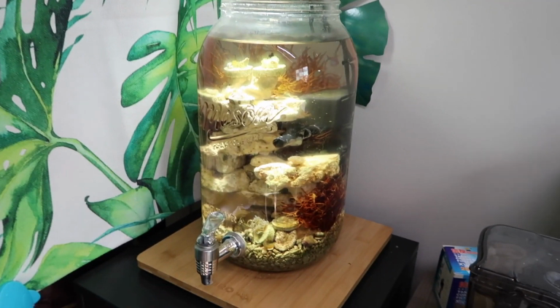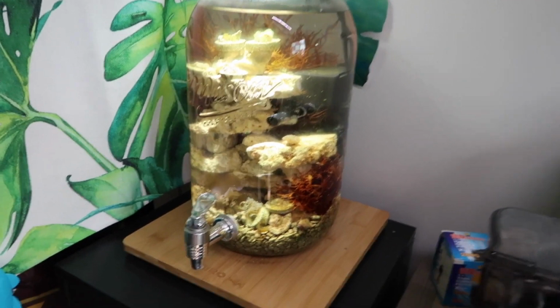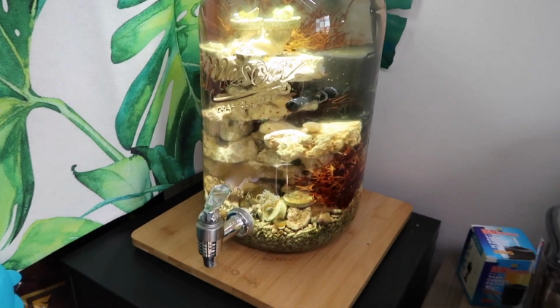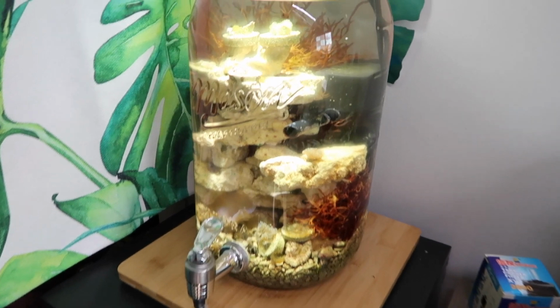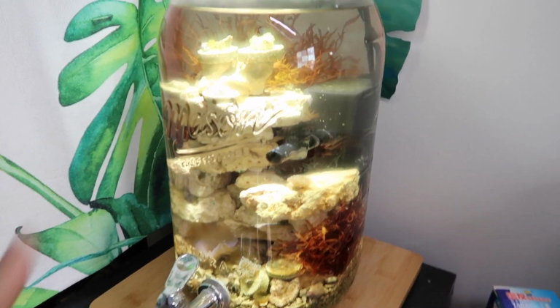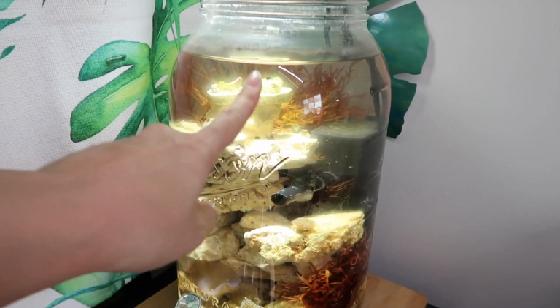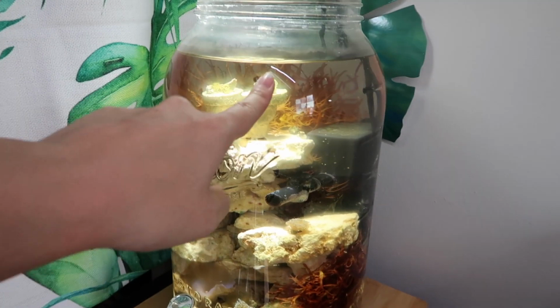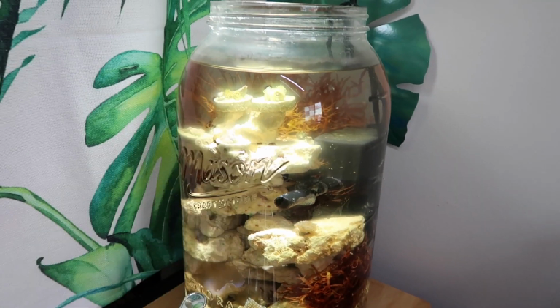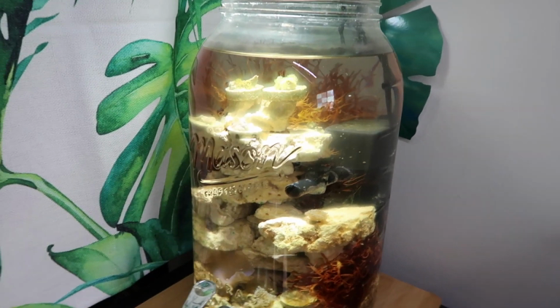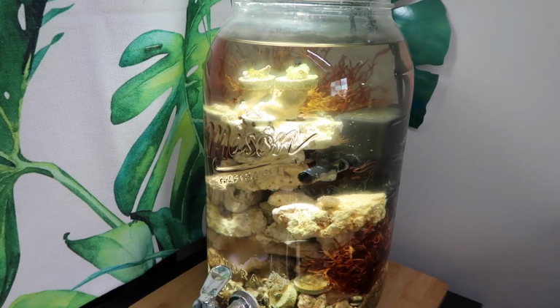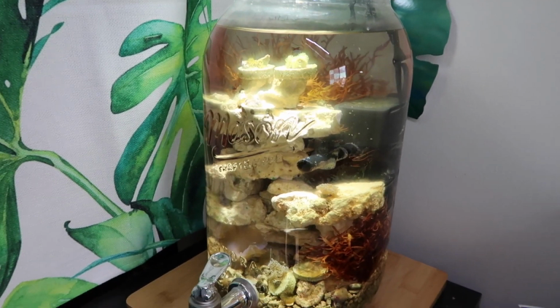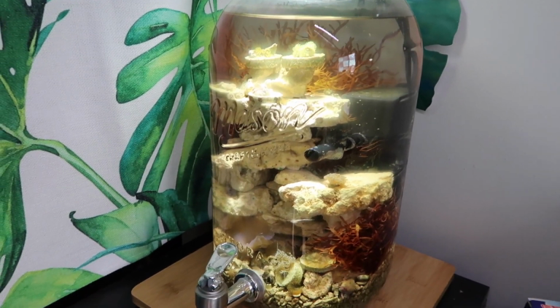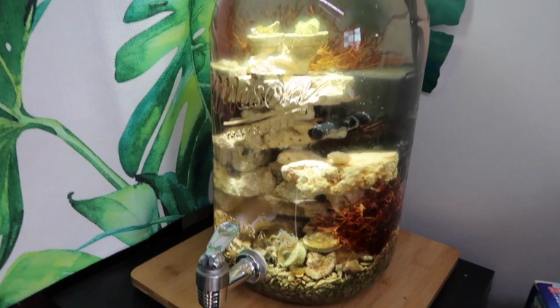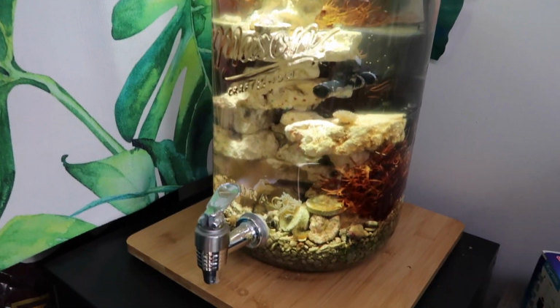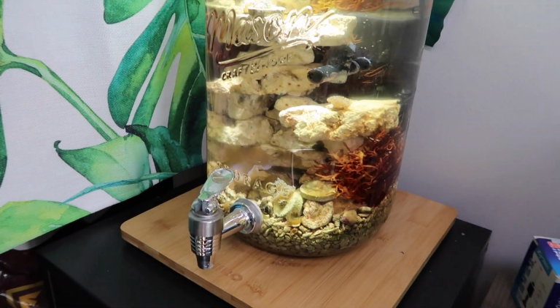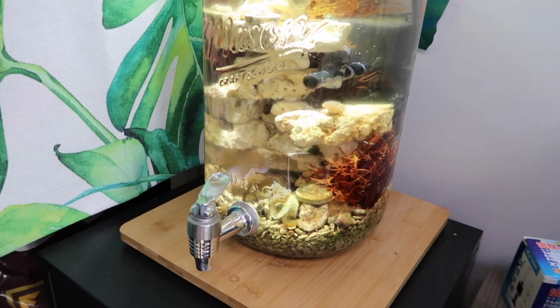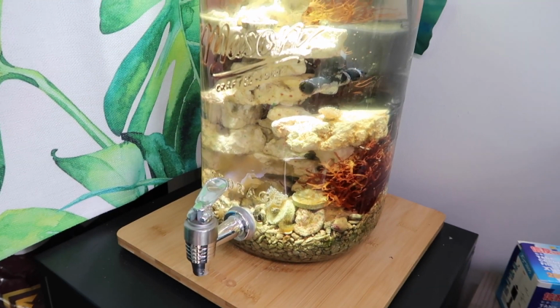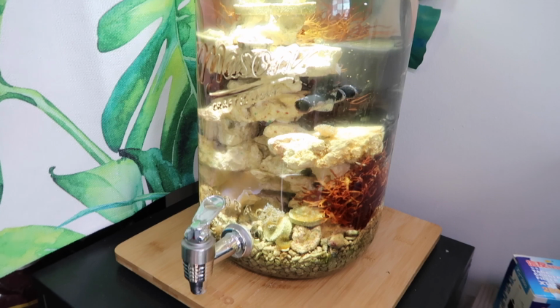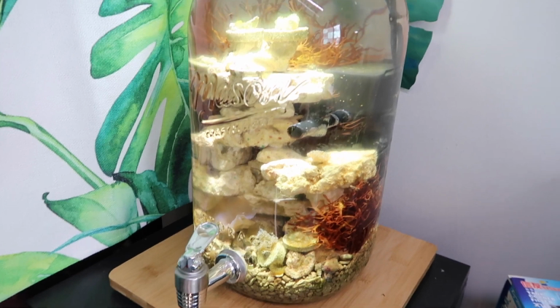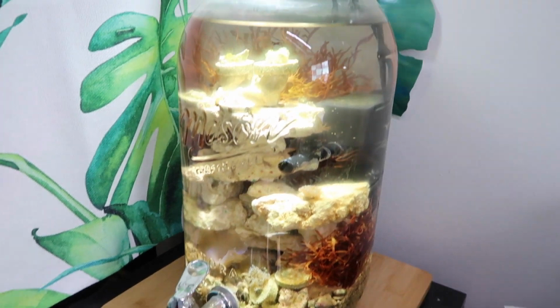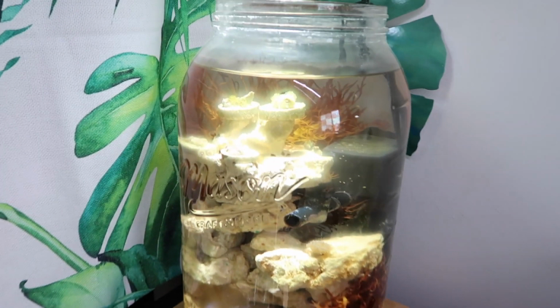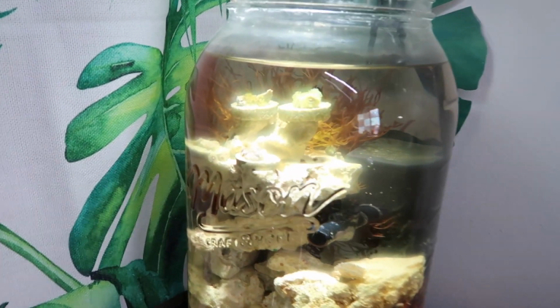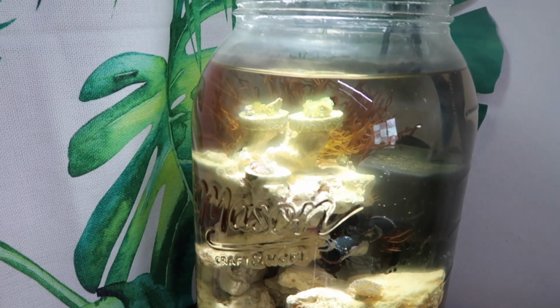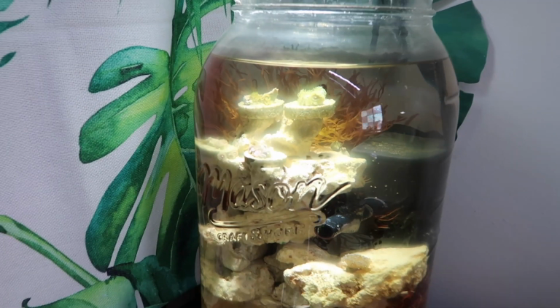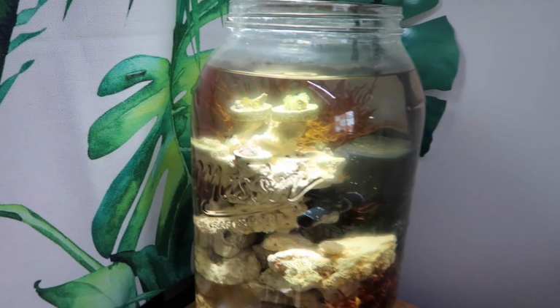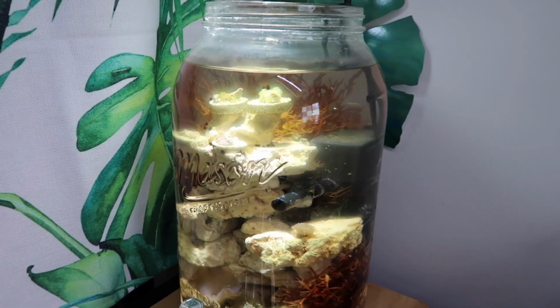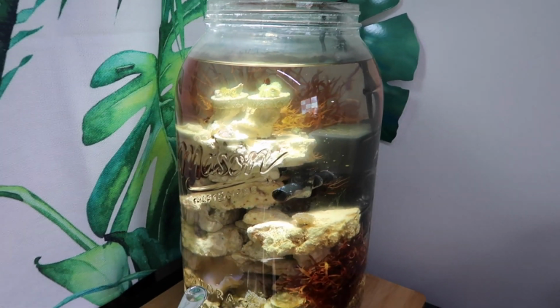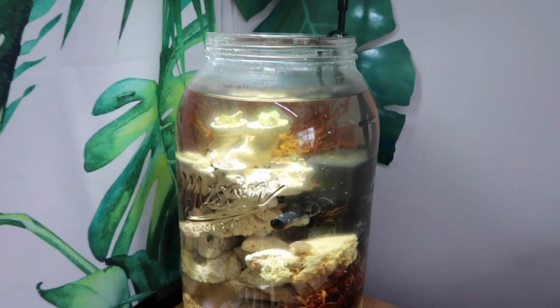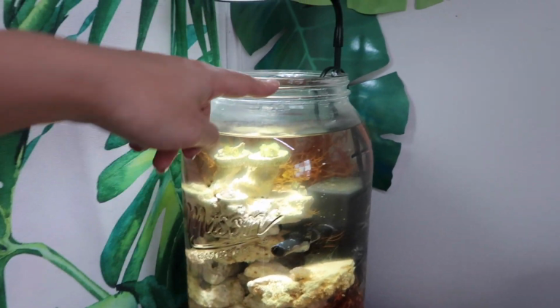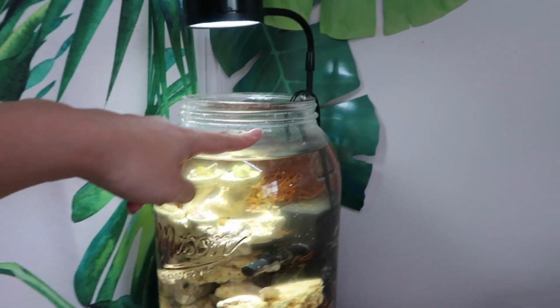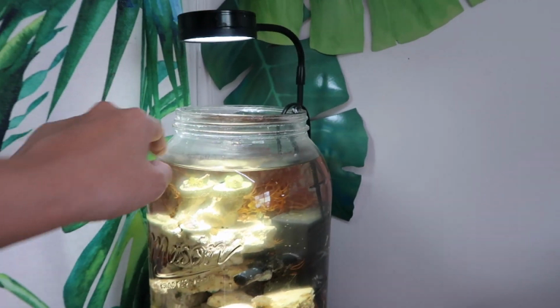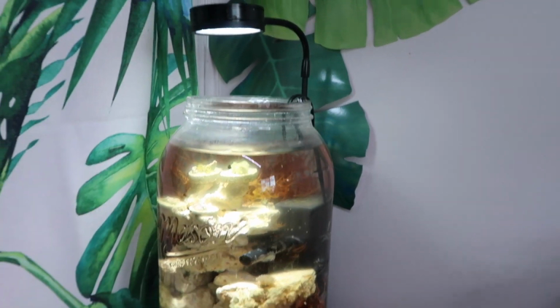So here's the saltwater jar. I only change this one every month or every month and a half or so. We're just going to scrub the algae off in there and top off the water to the line.